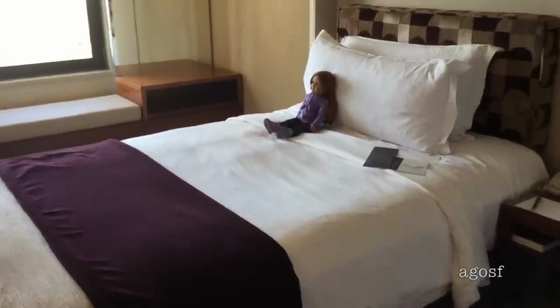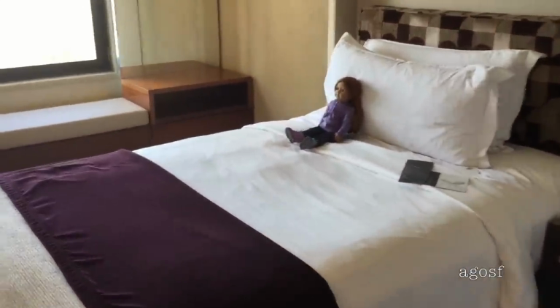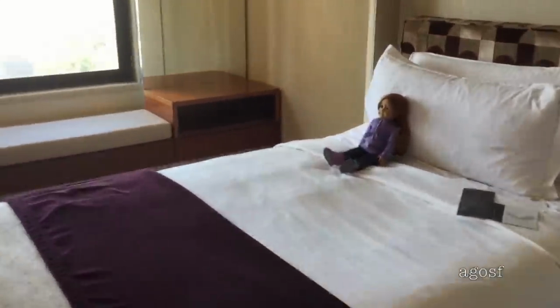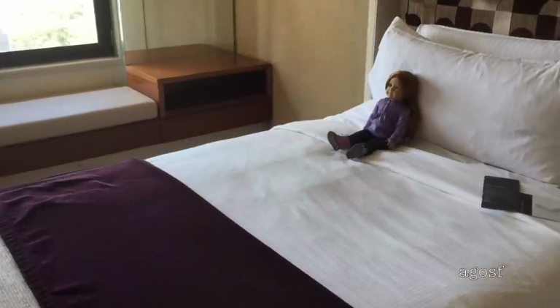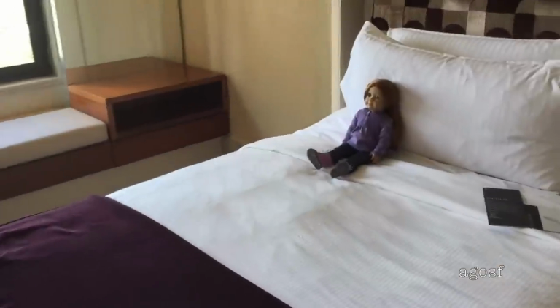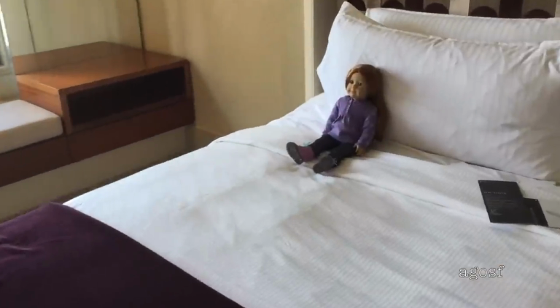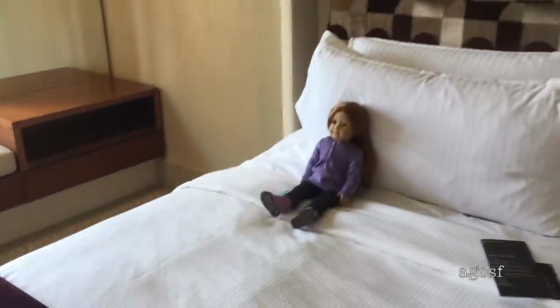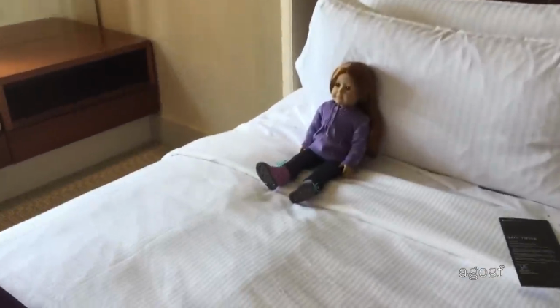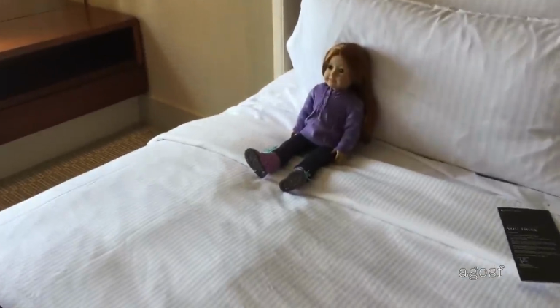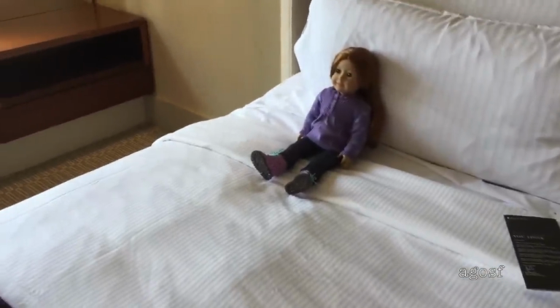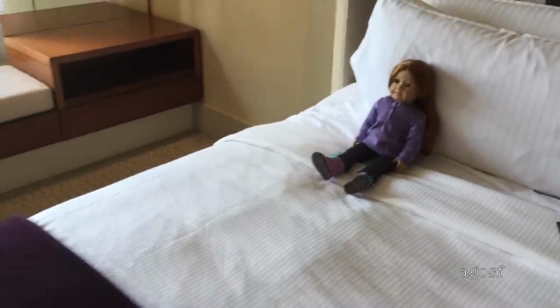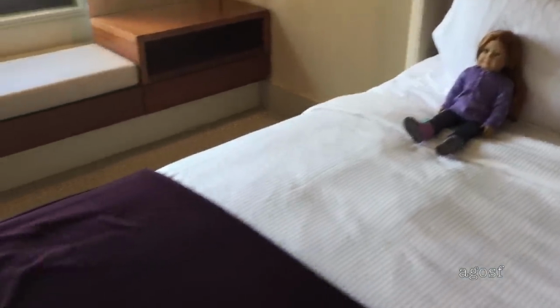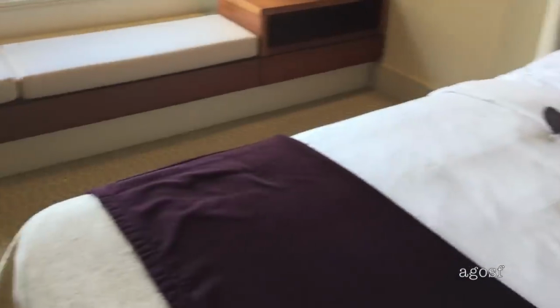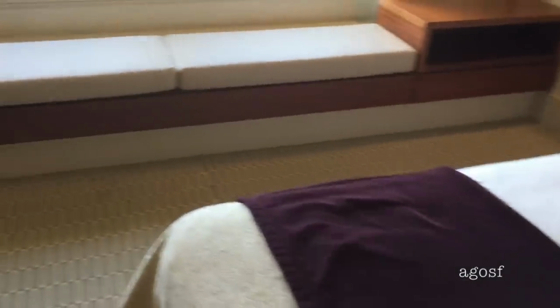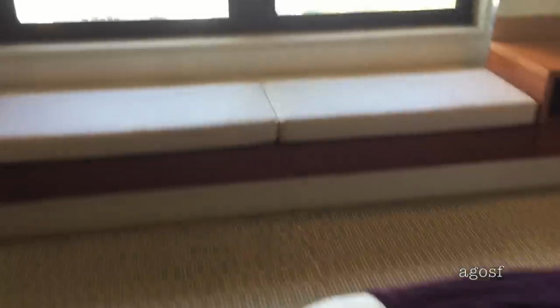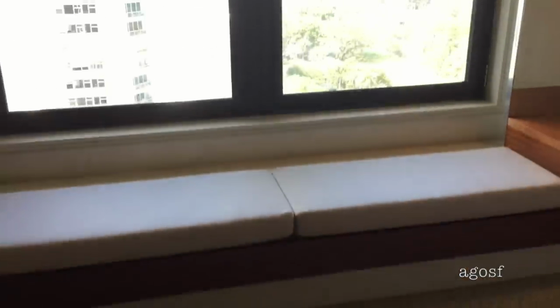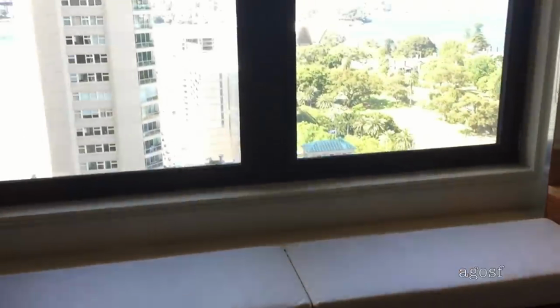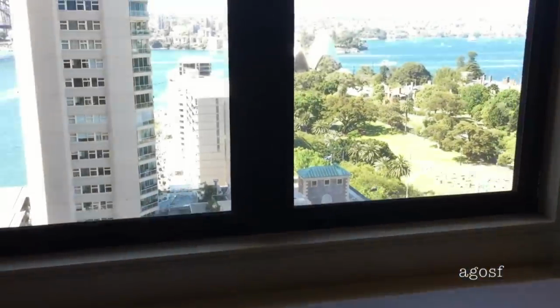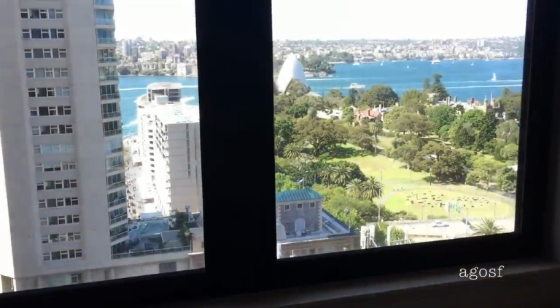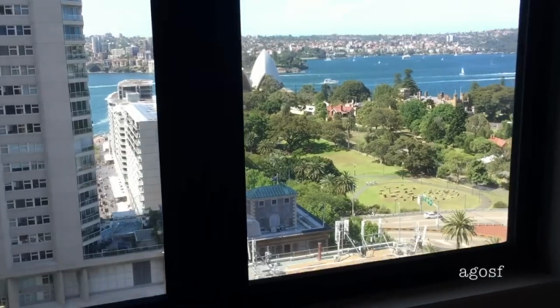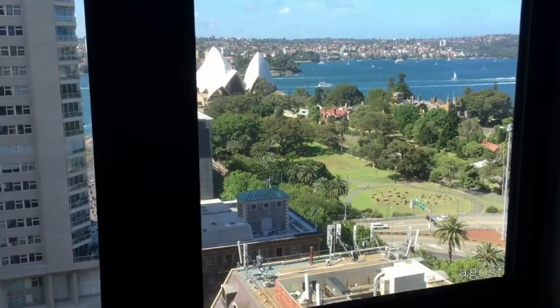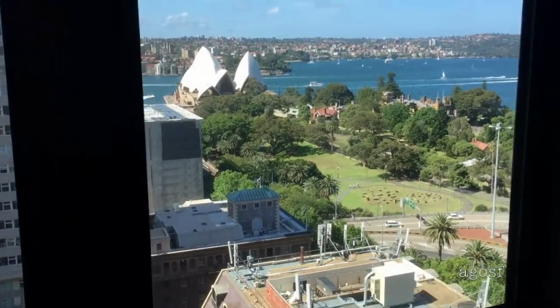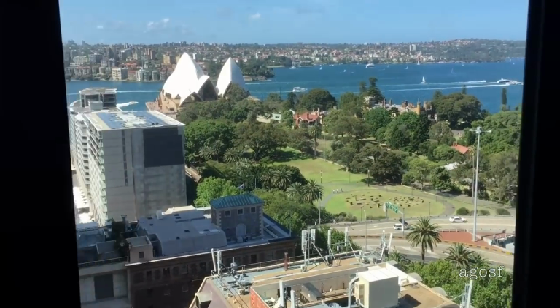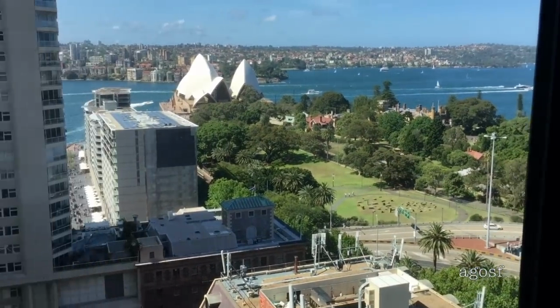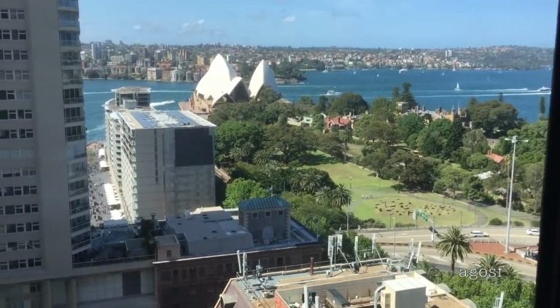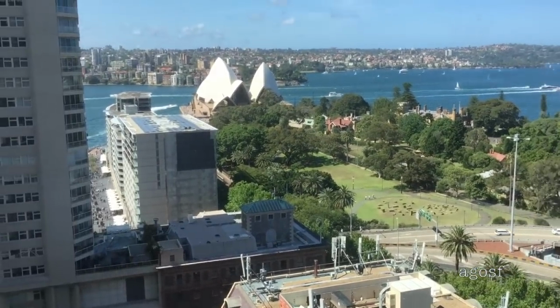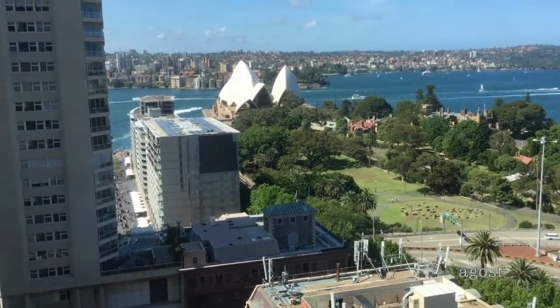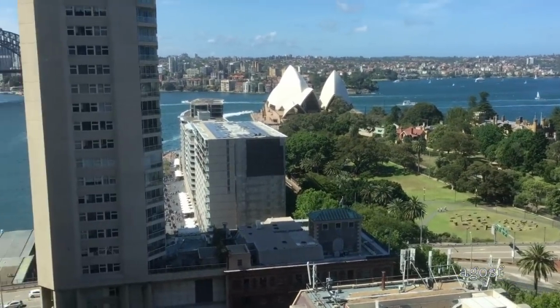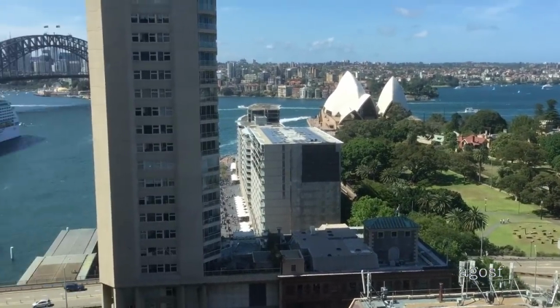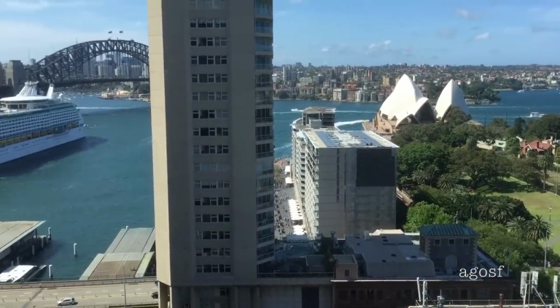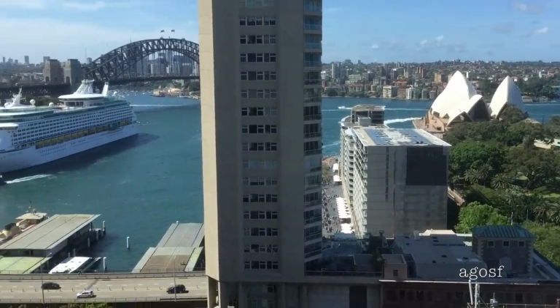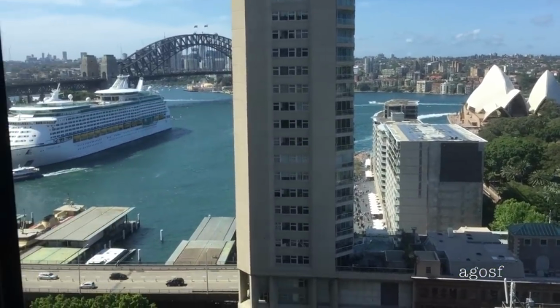Ginger is the doll that I'll be traveling with on this trip. As you can see, she's made herself really comfy on the bed already. The view outside is amazing — it shows the Harbor Bridge and the Opera House. It is such a gorgeous day and I am in love with this view.